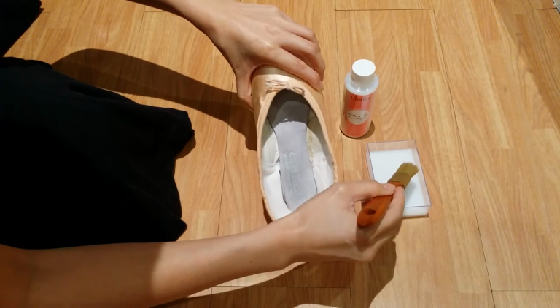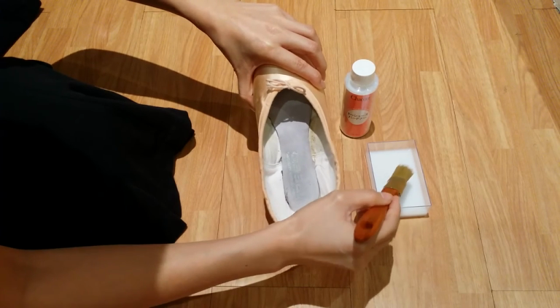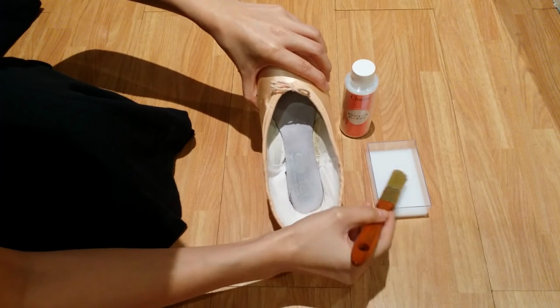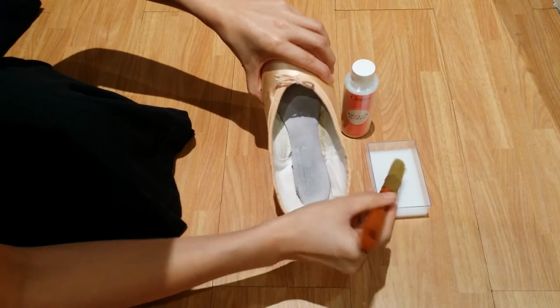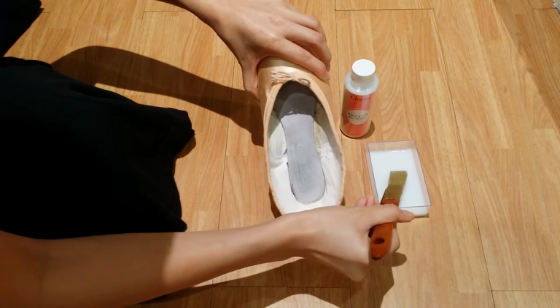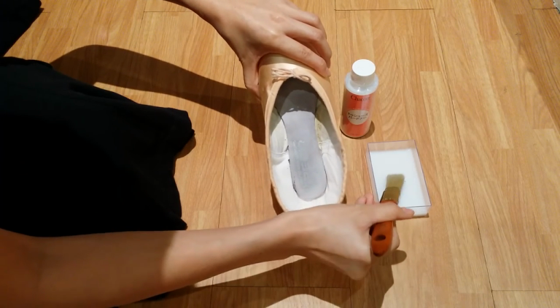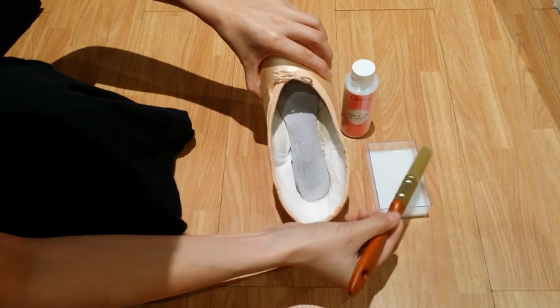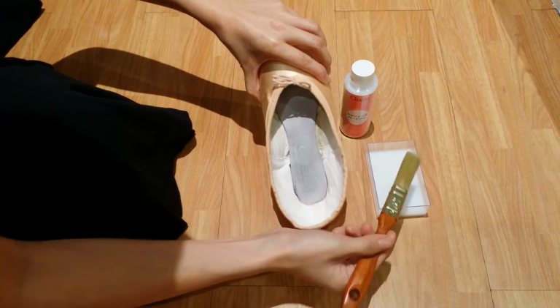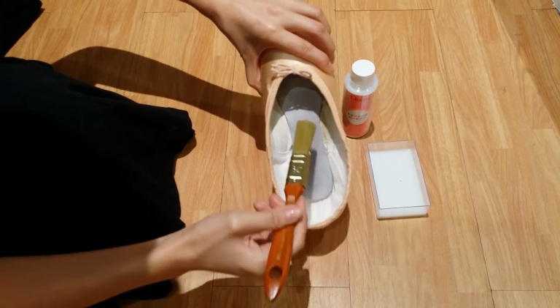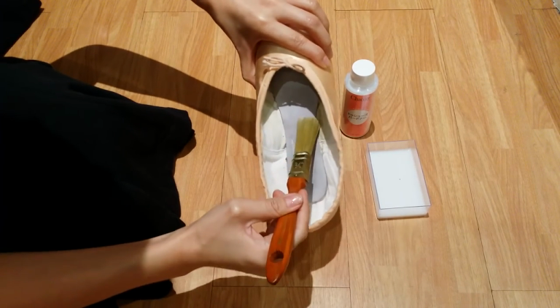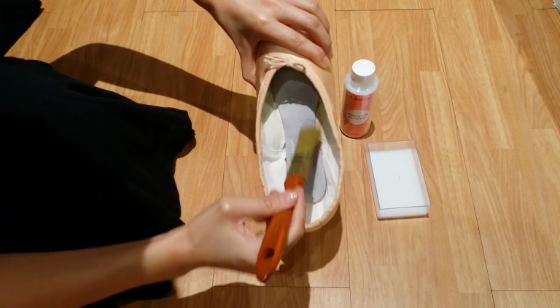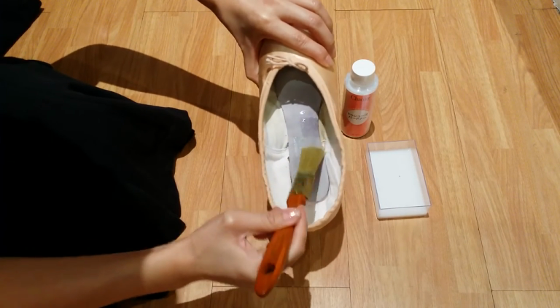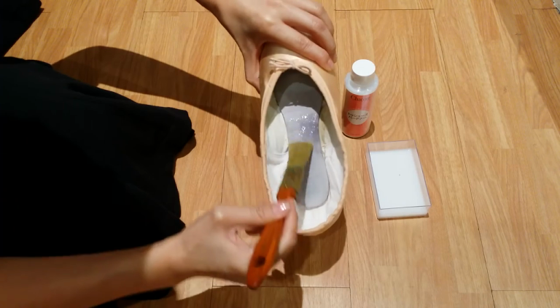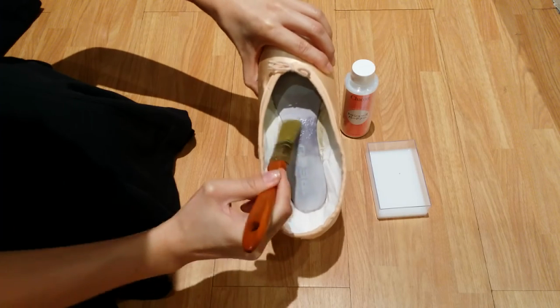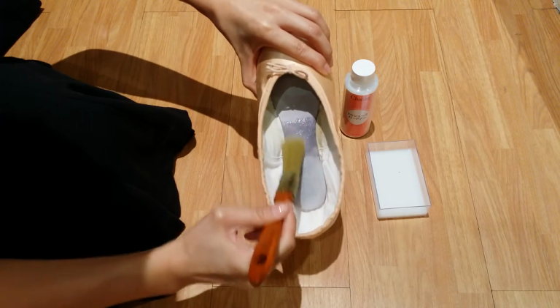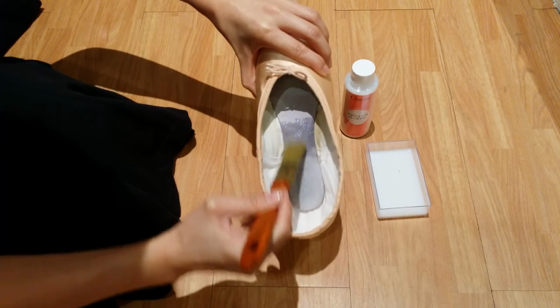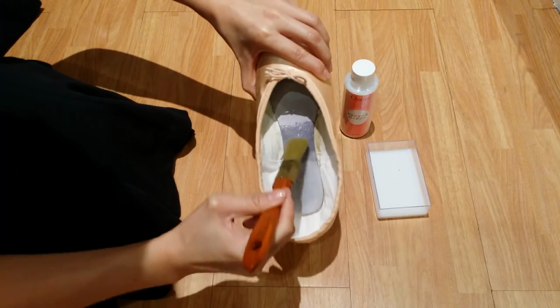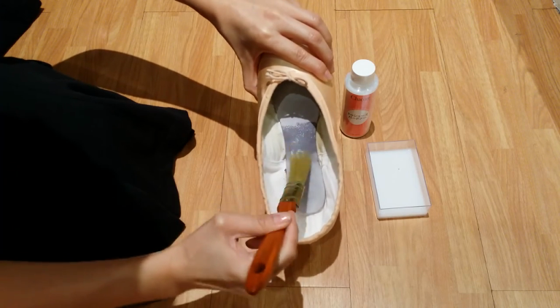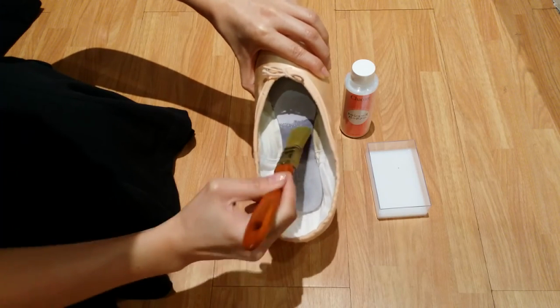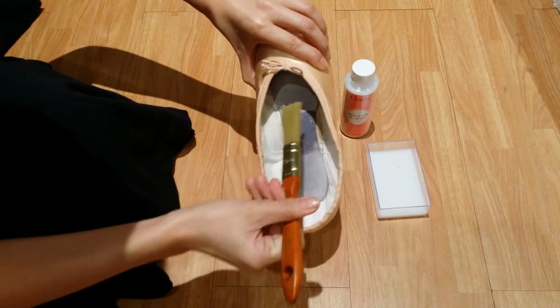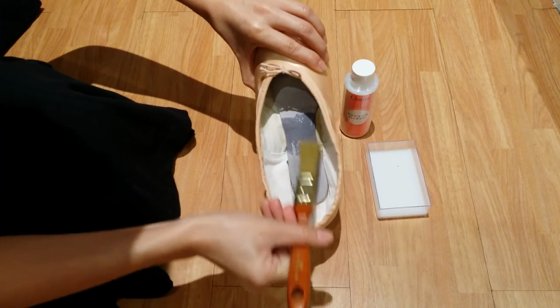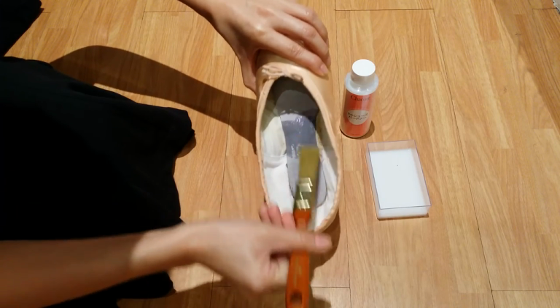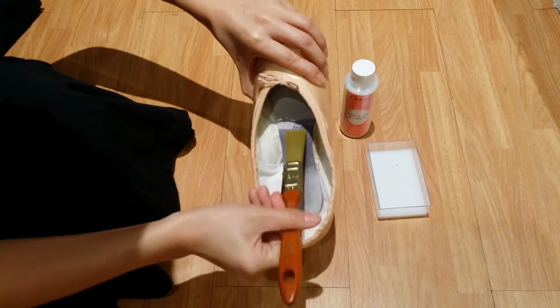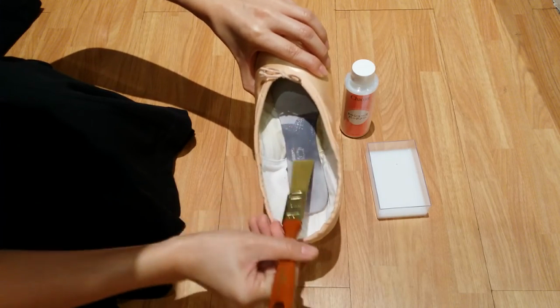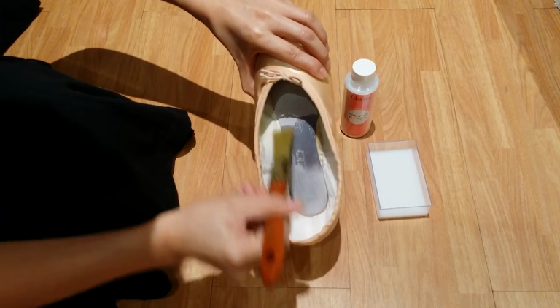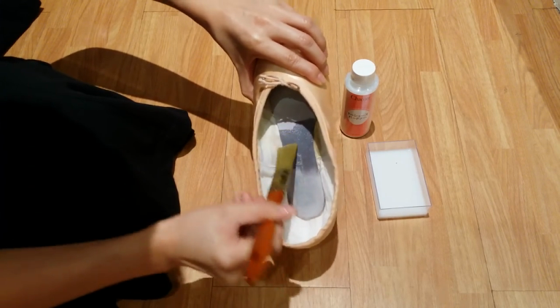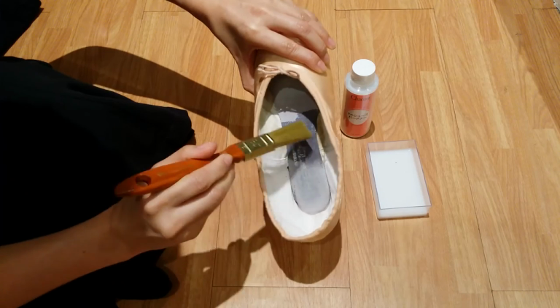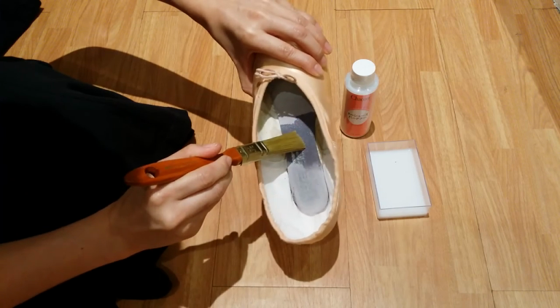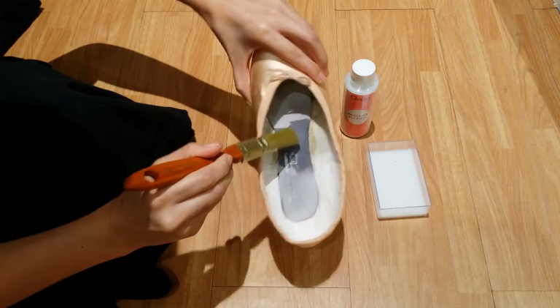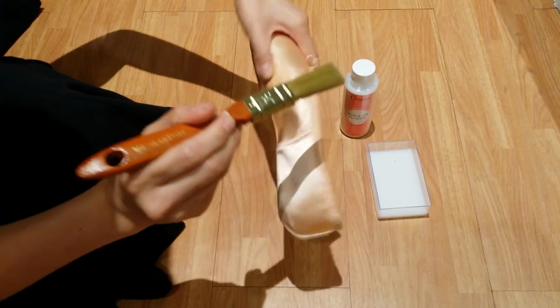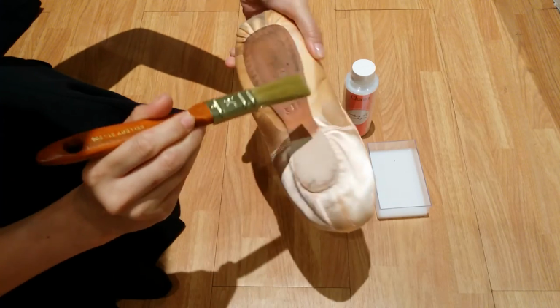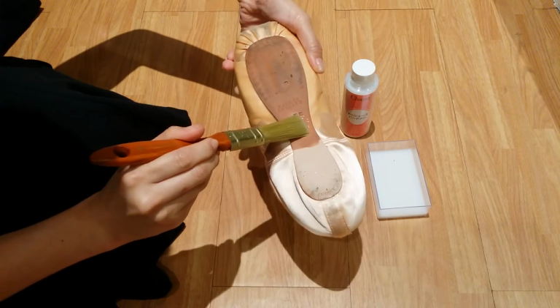I will apply just a little amount over here, so that it hardens both sides — inside and out.